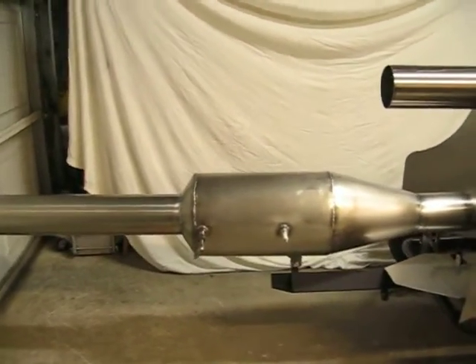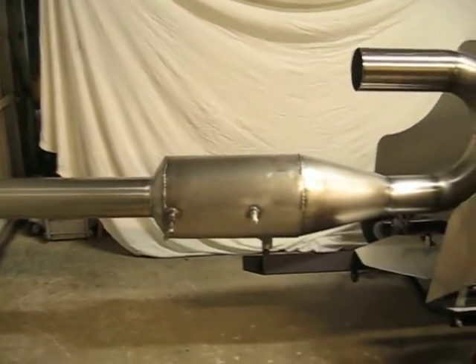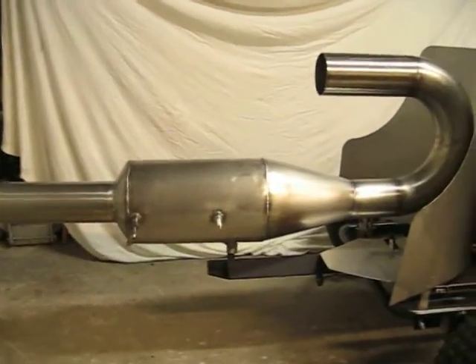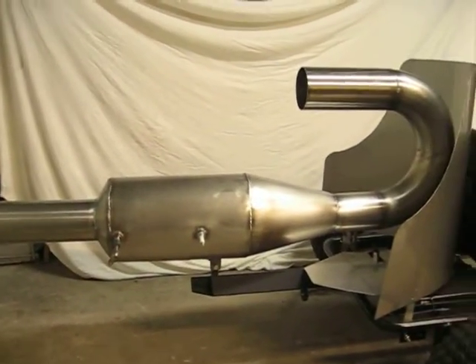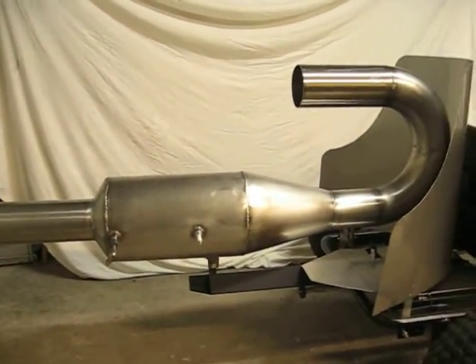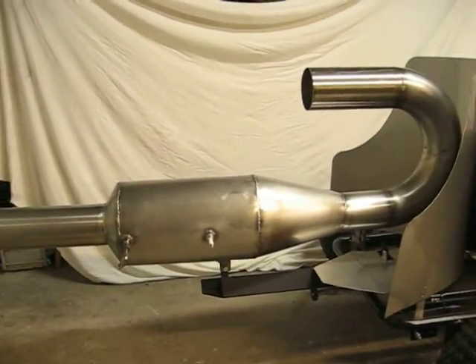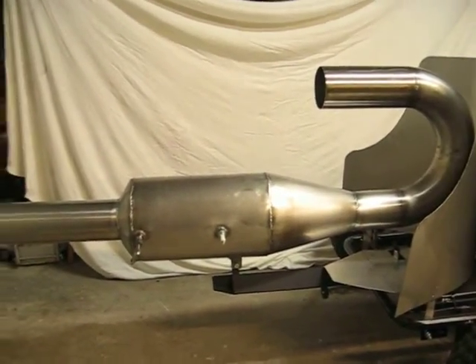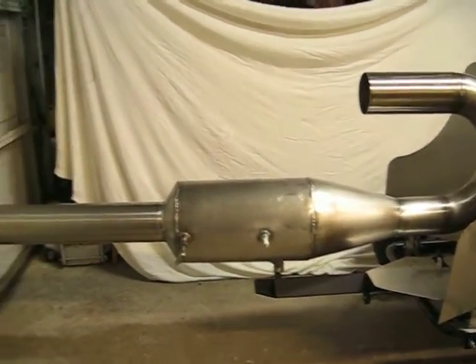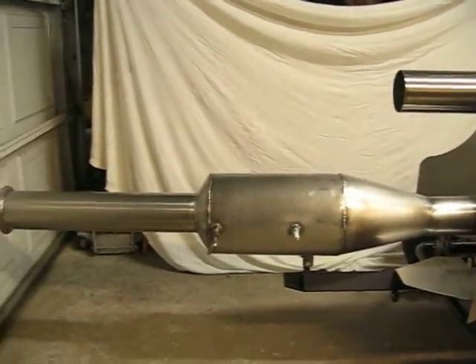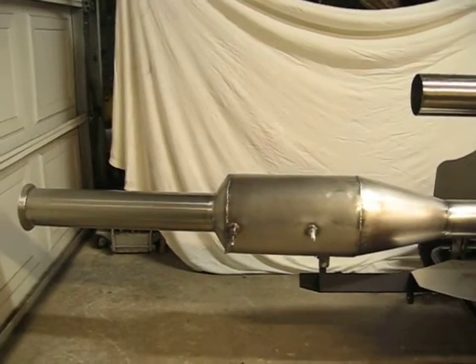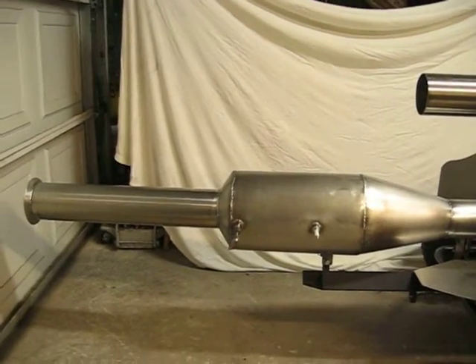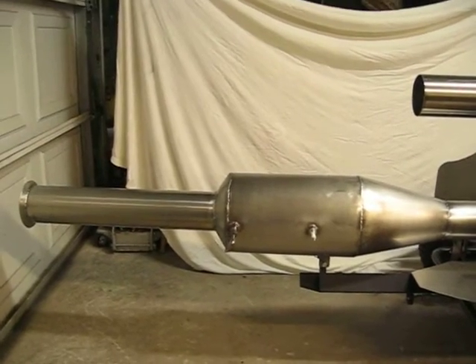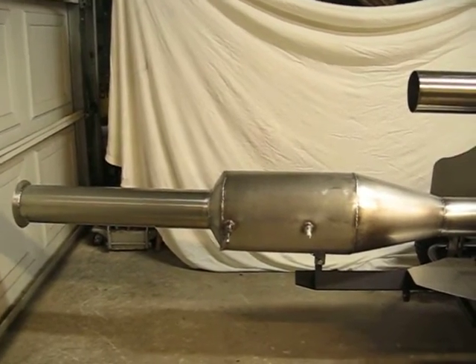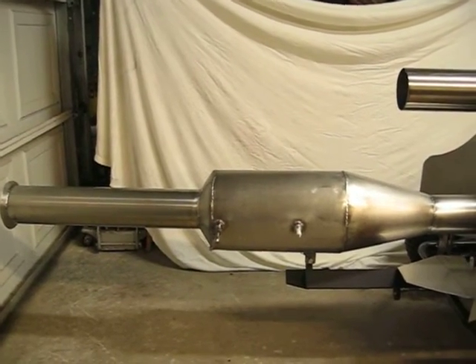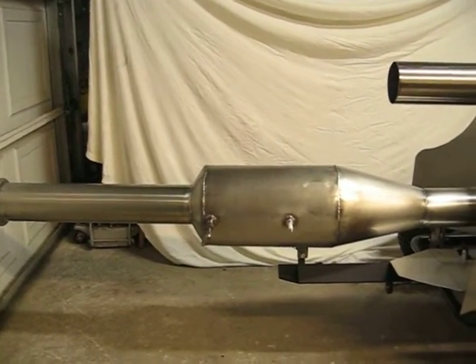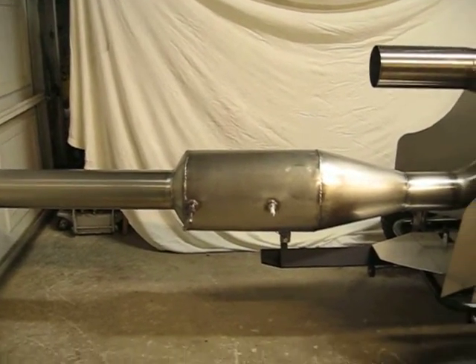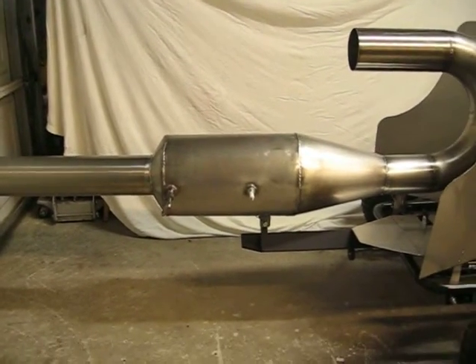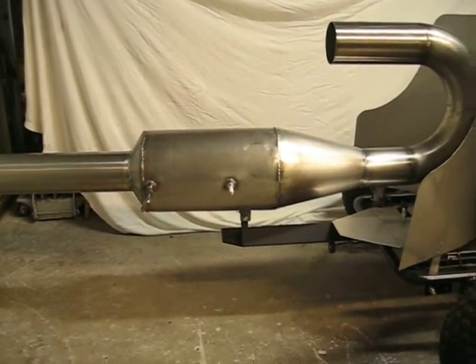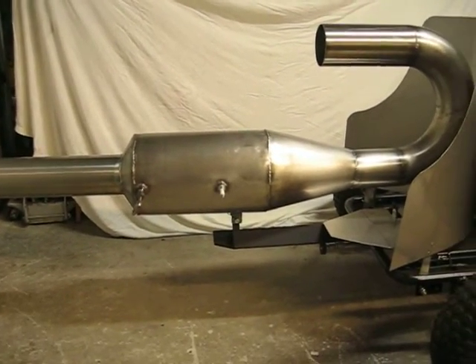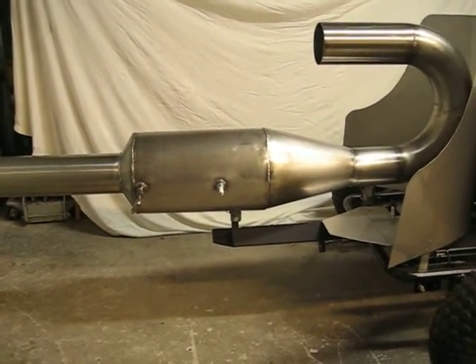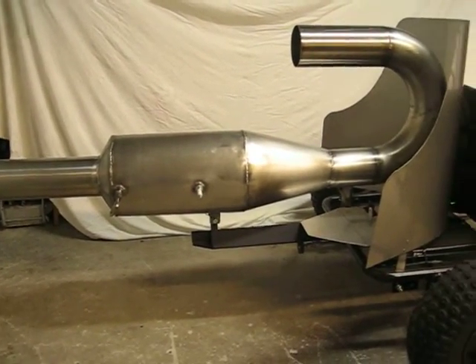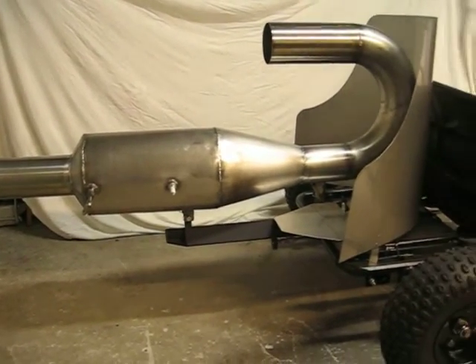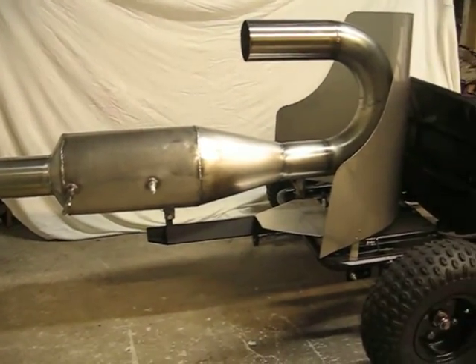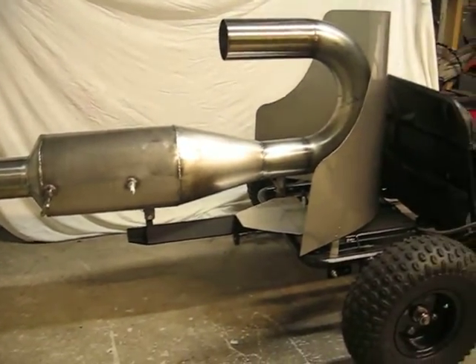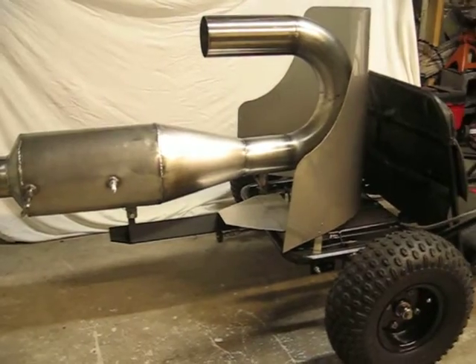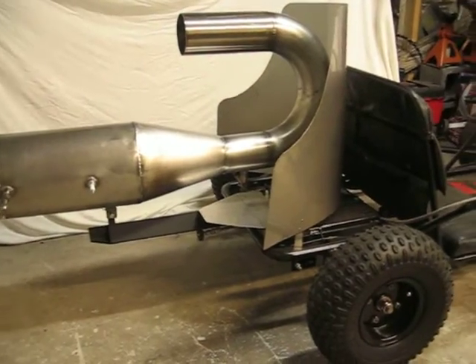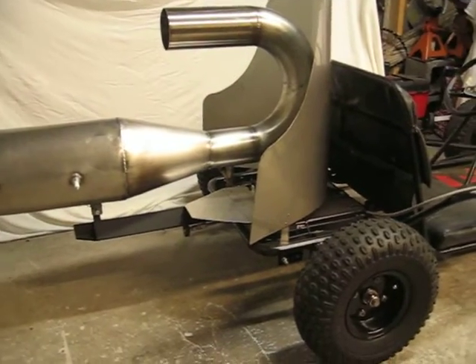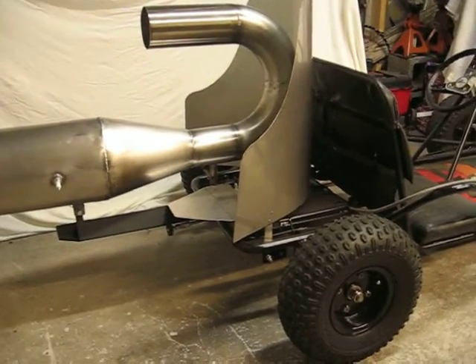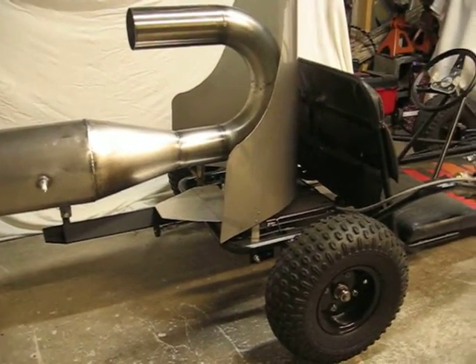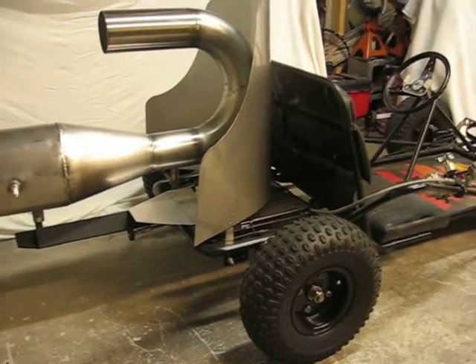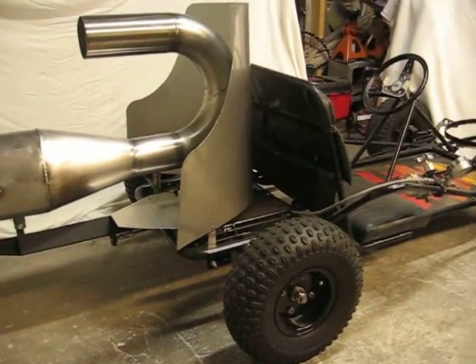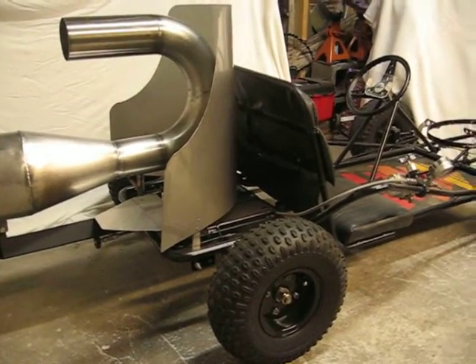Still got to finish the upper tube here on the Lockwood engine. Two more big sections to fab up yet, then it will be ready to go.